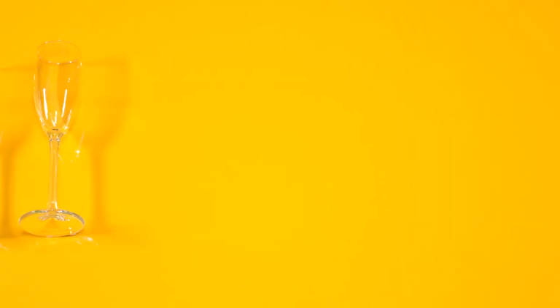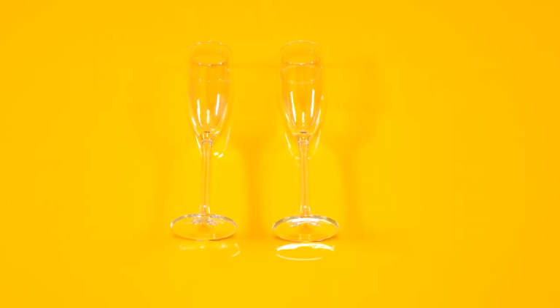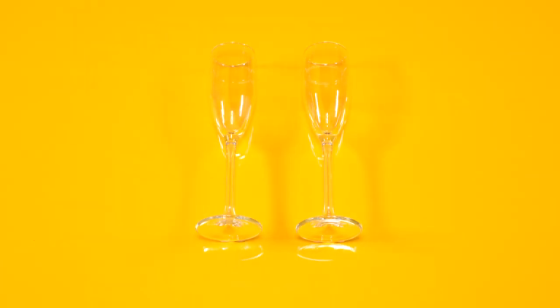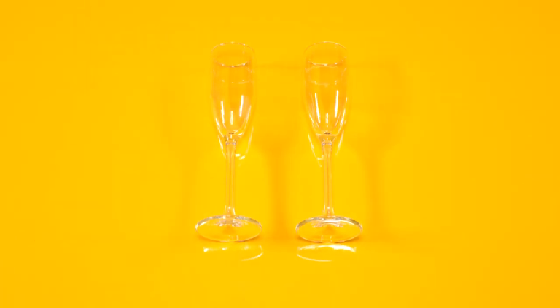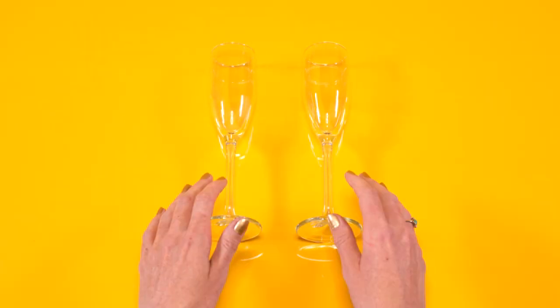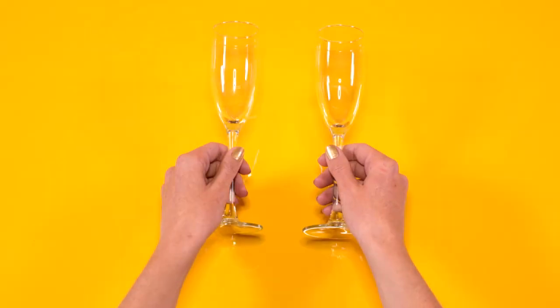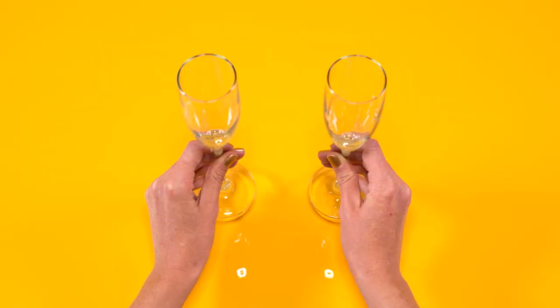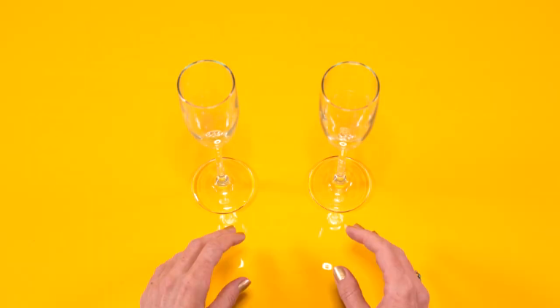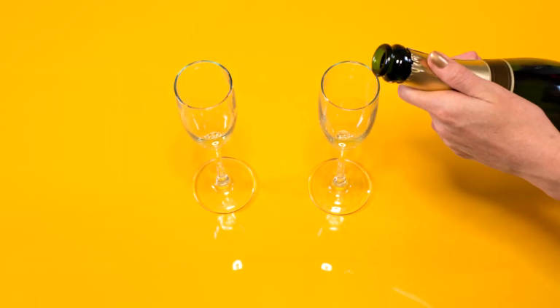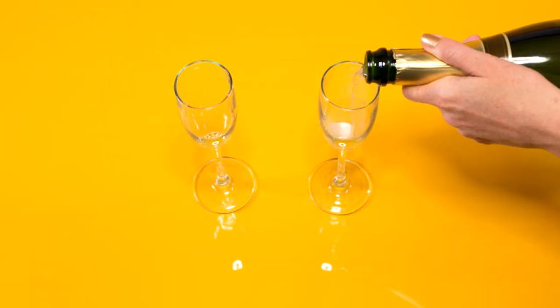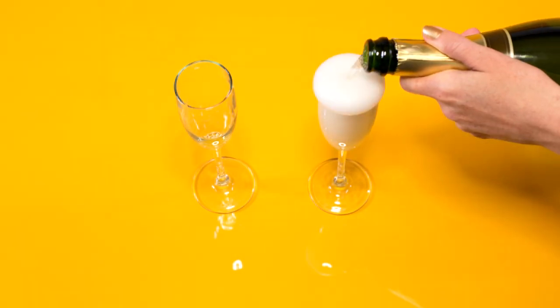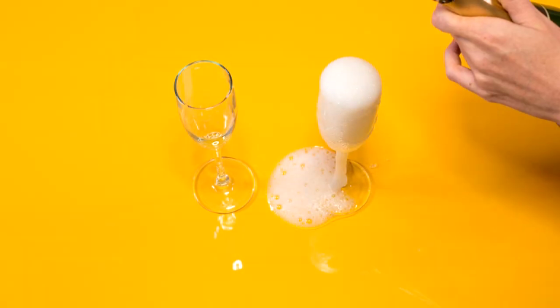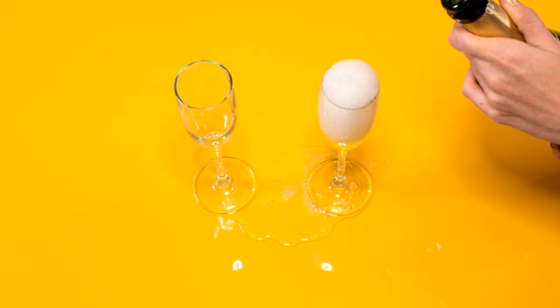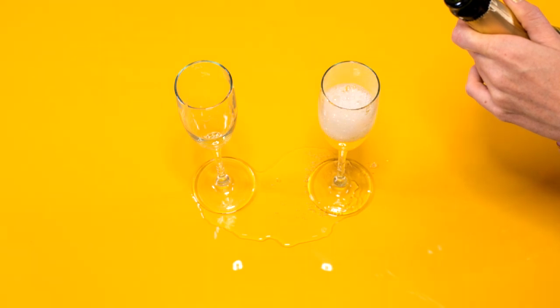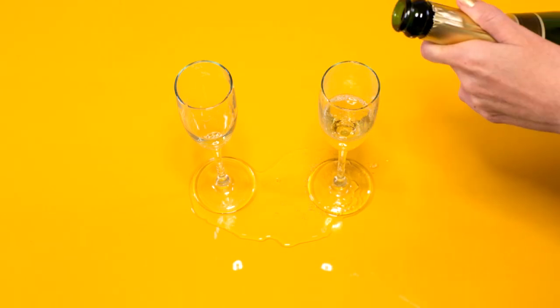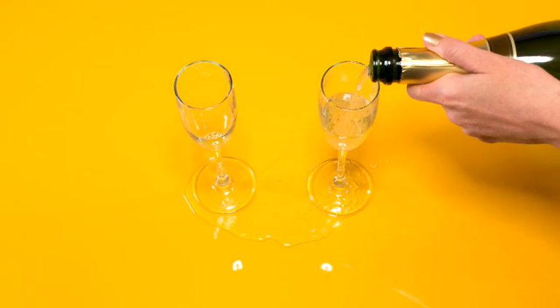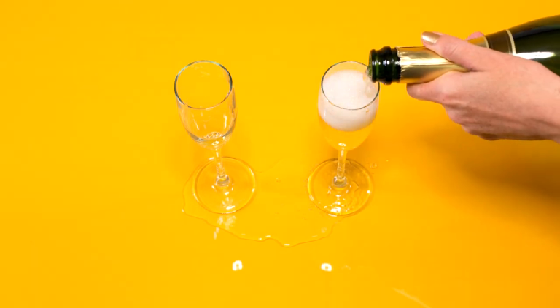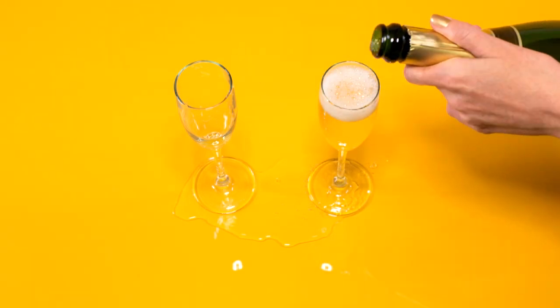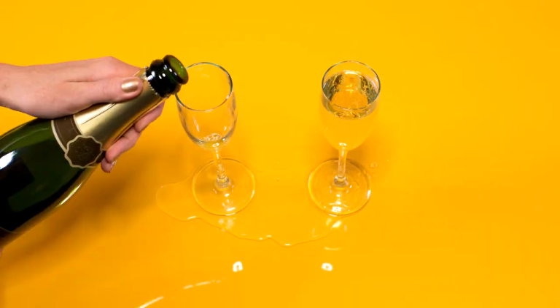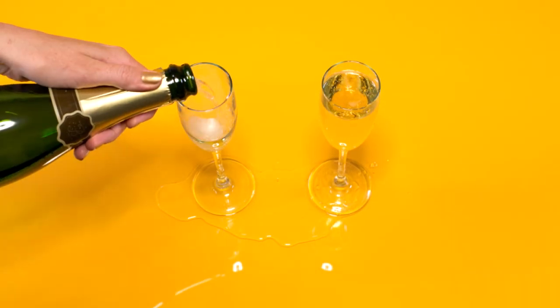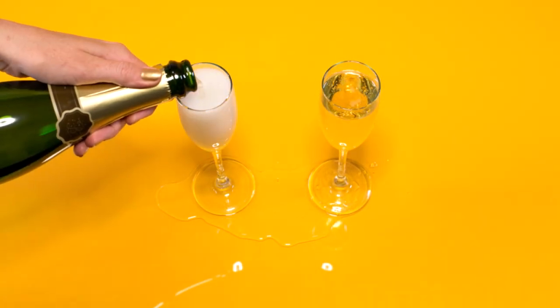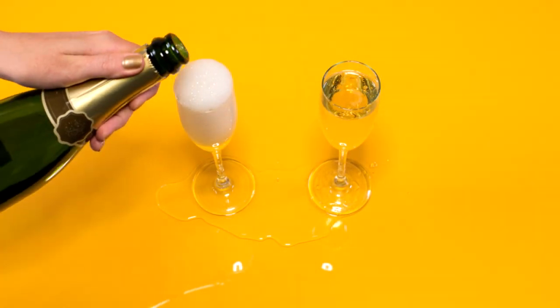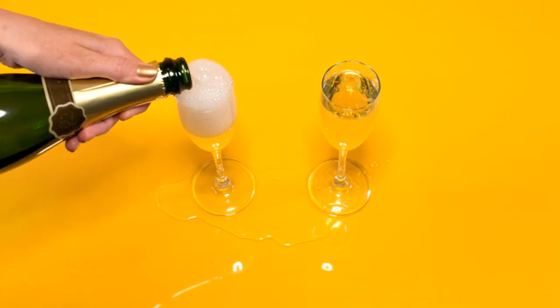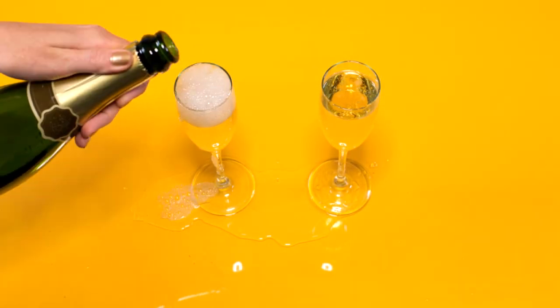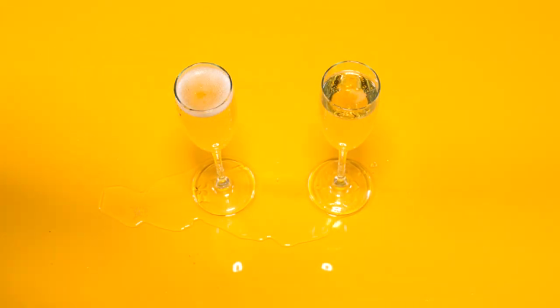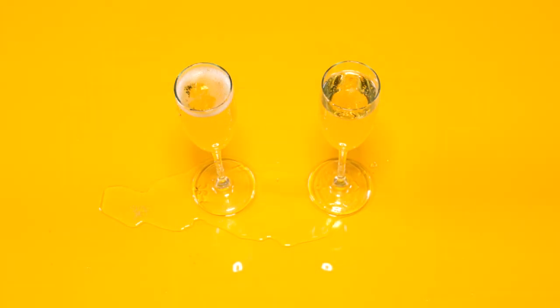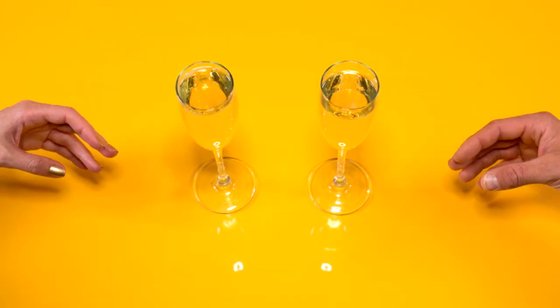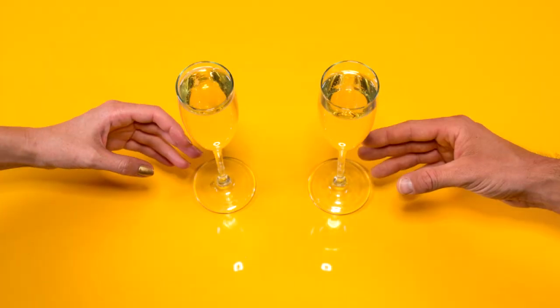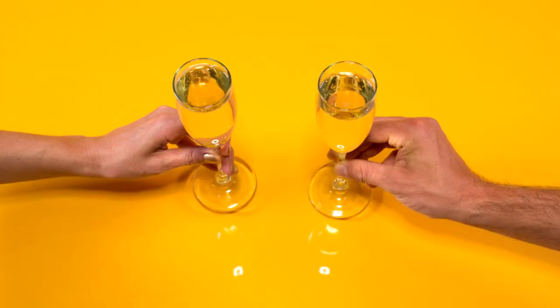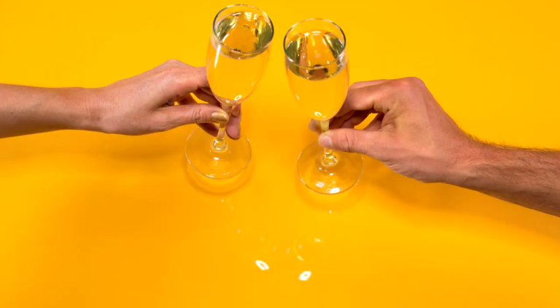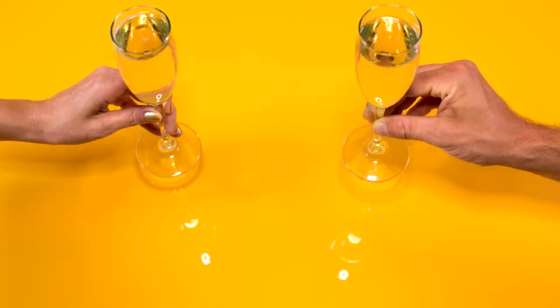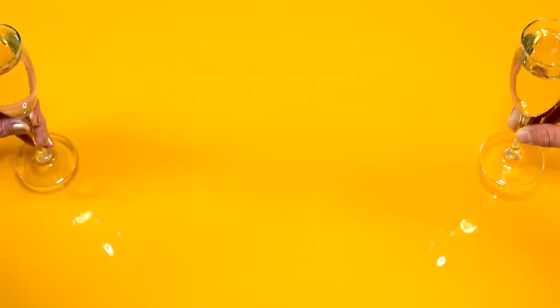Pour the champagne into flutes. Careful not to spill... aww, it's okay. Cheers! Champagne!